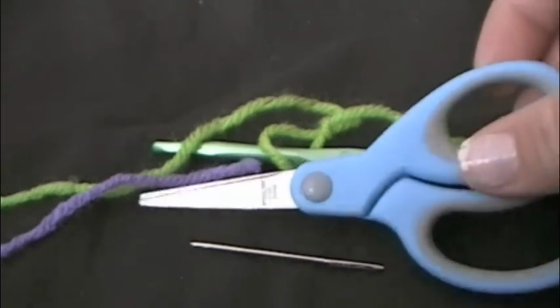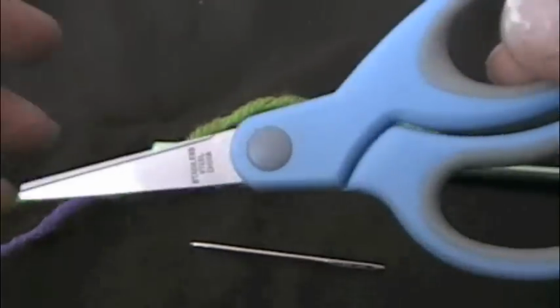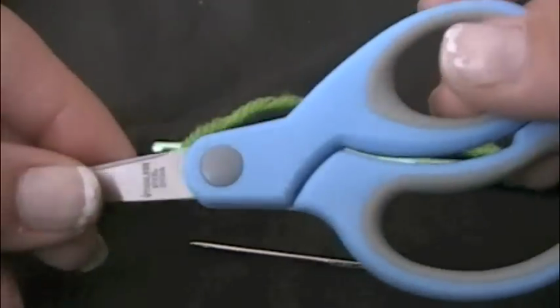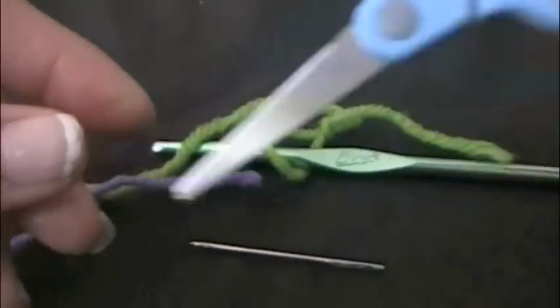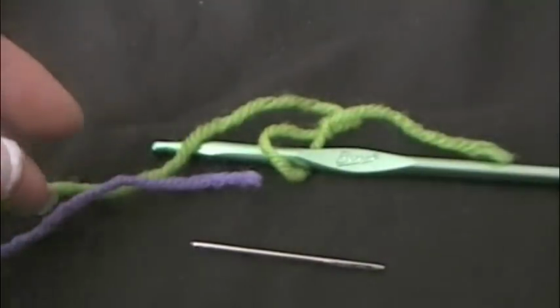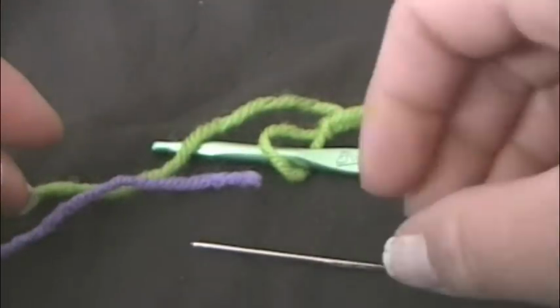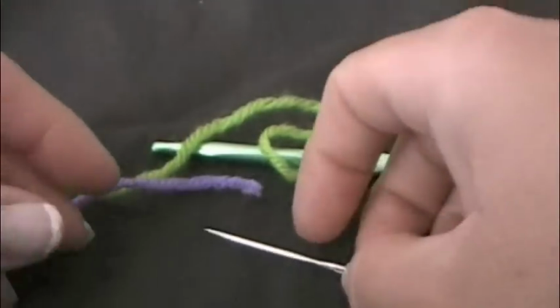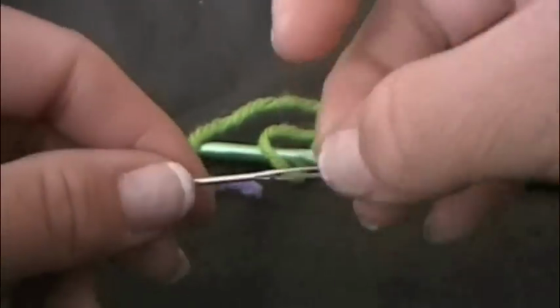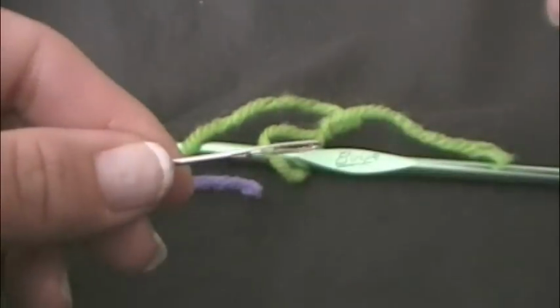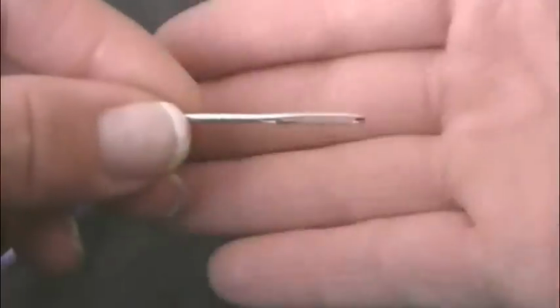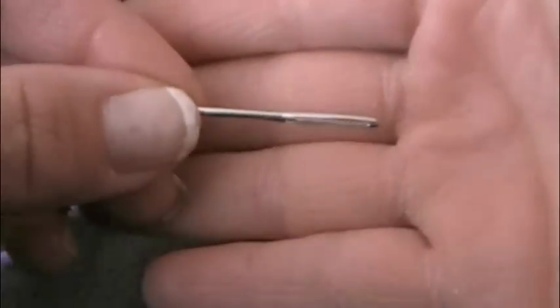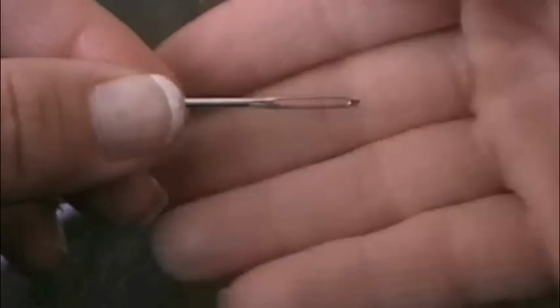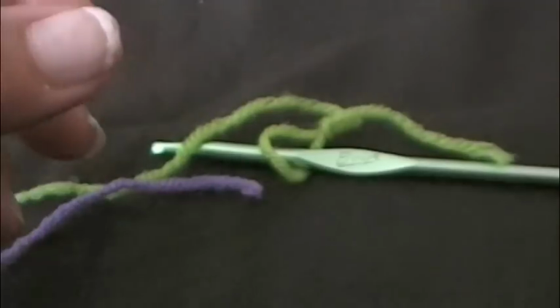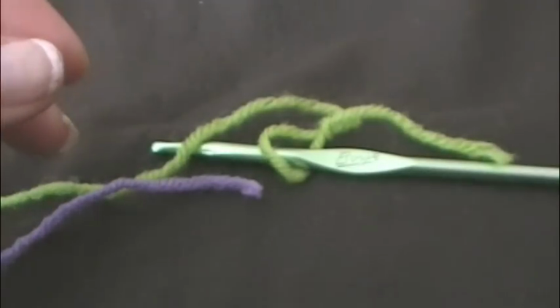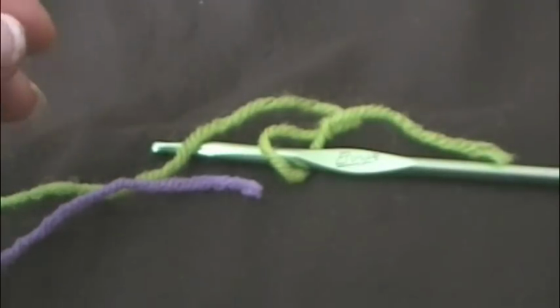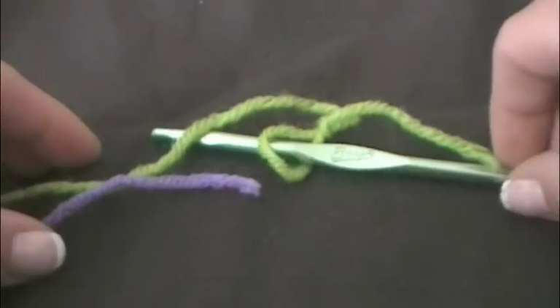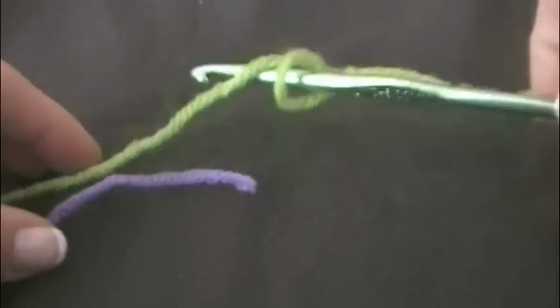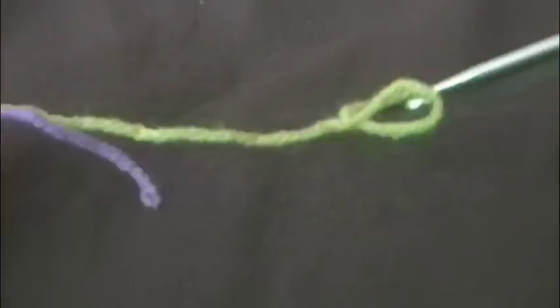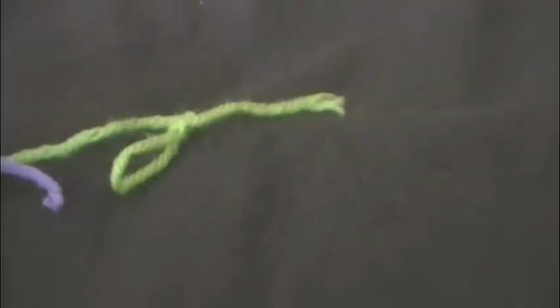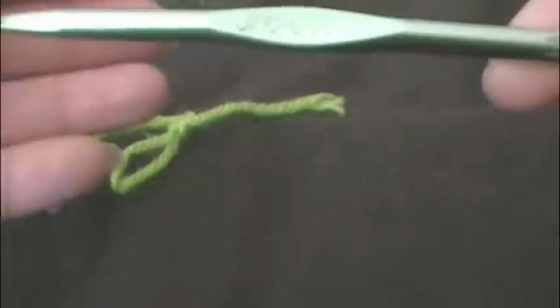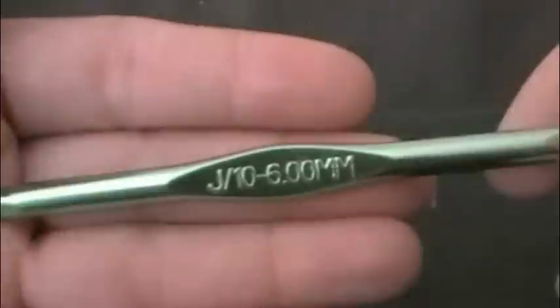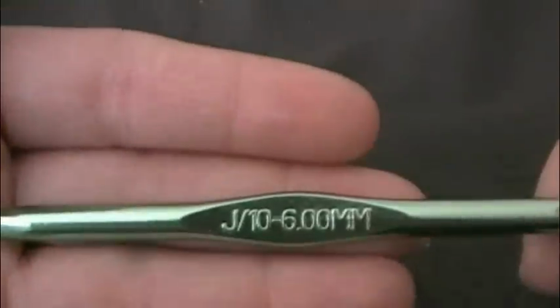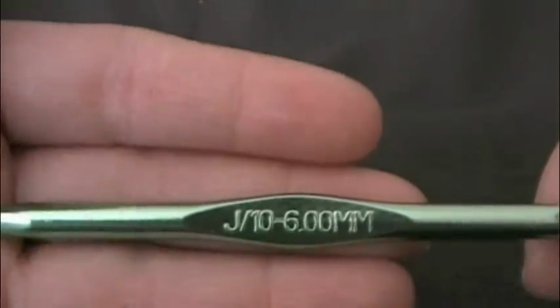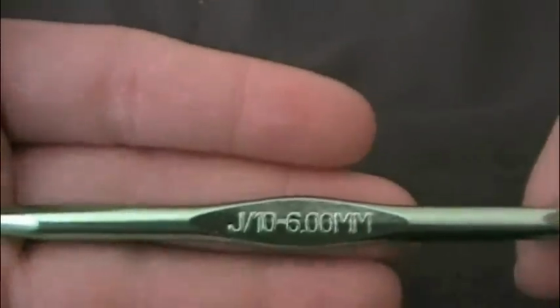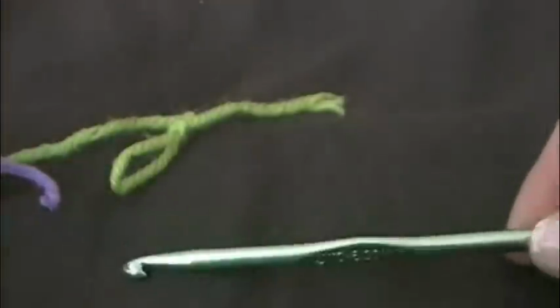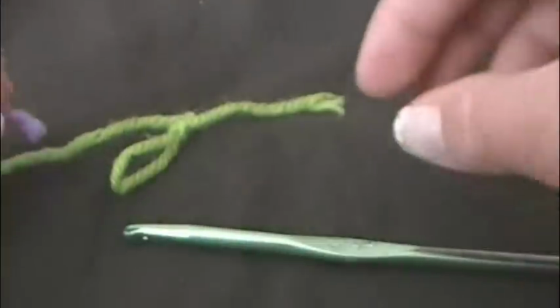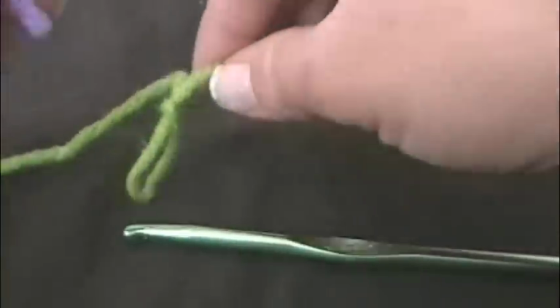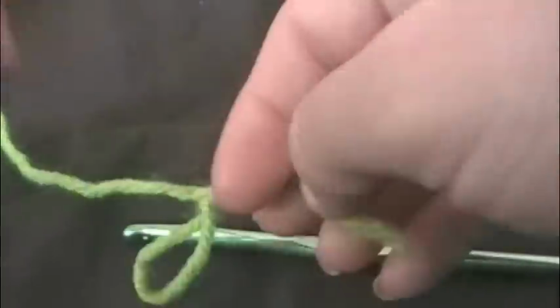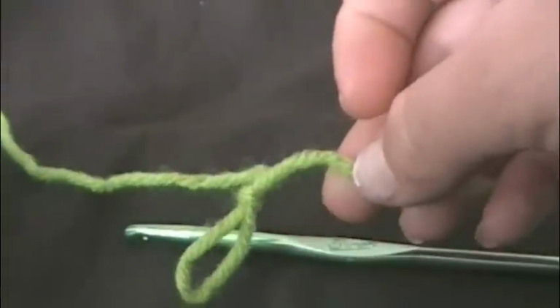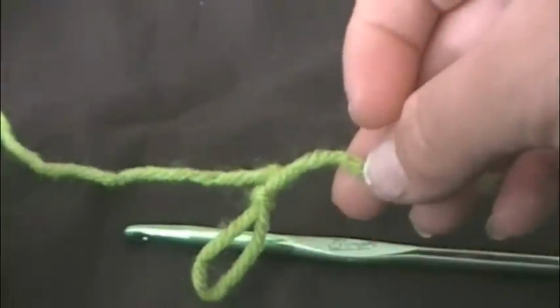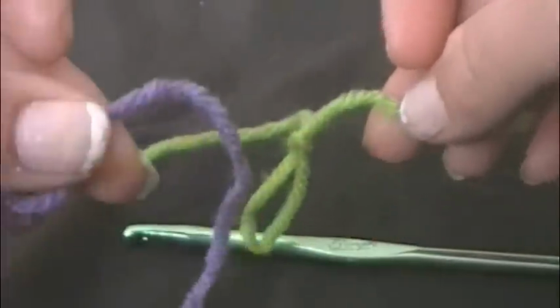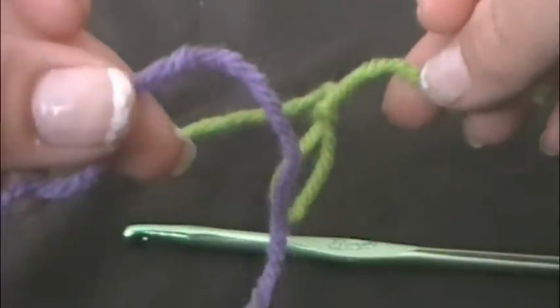I'm going to need a pair of scissors and a needle to tuck in the thread or the yarn. I'm going to use a size J hook and I'm also going to be using two different colors.